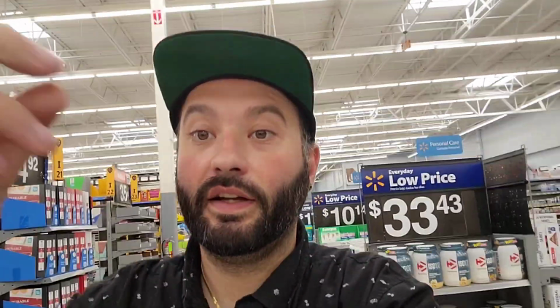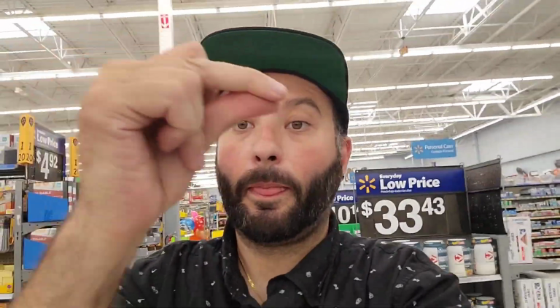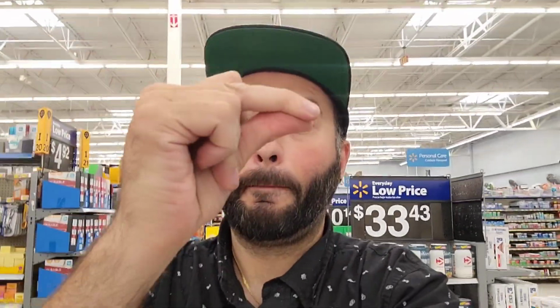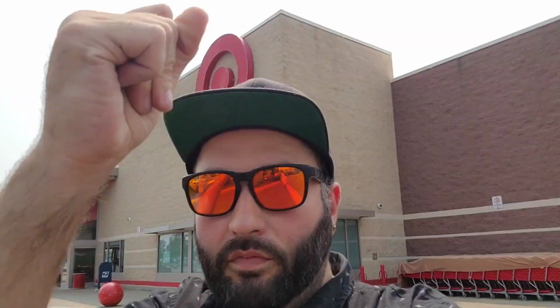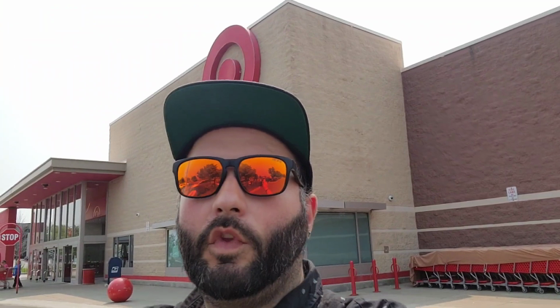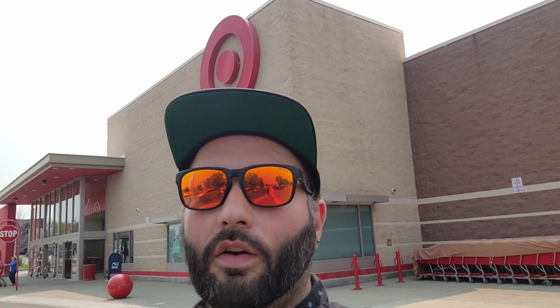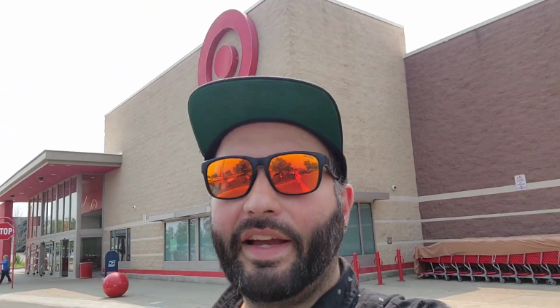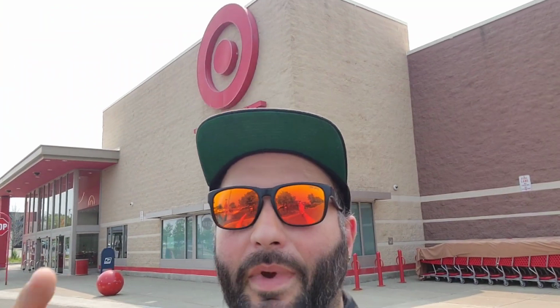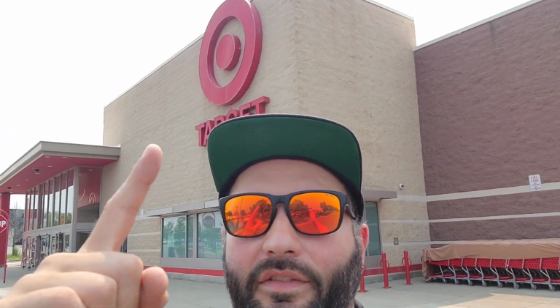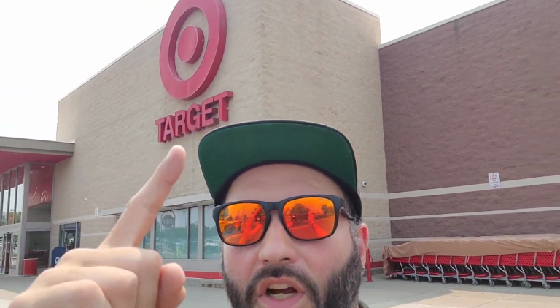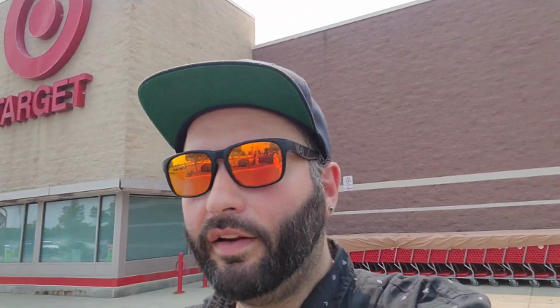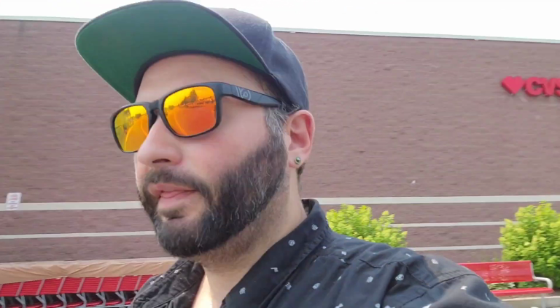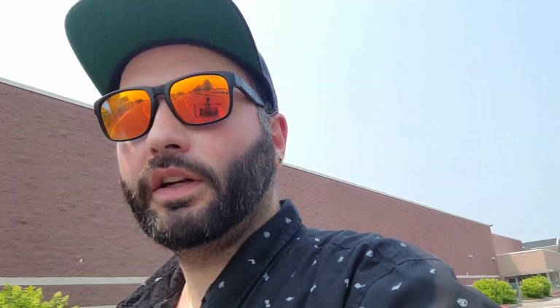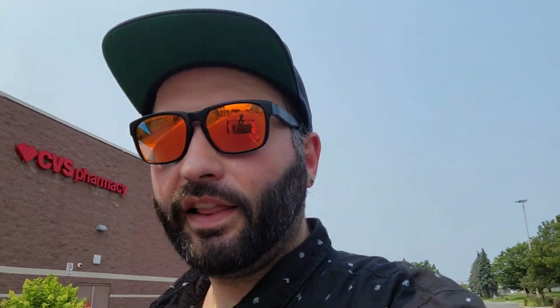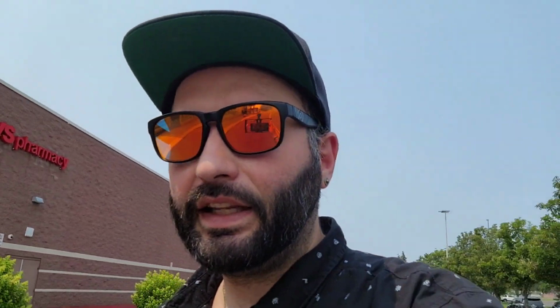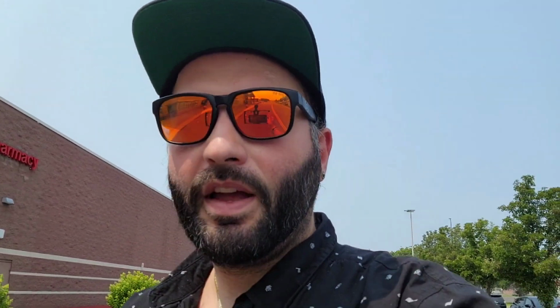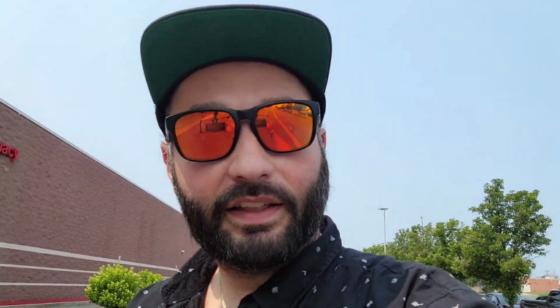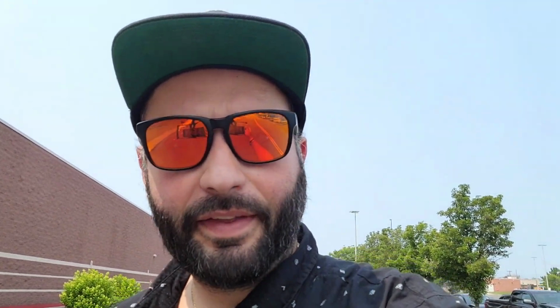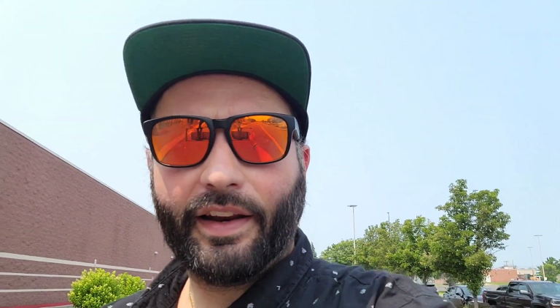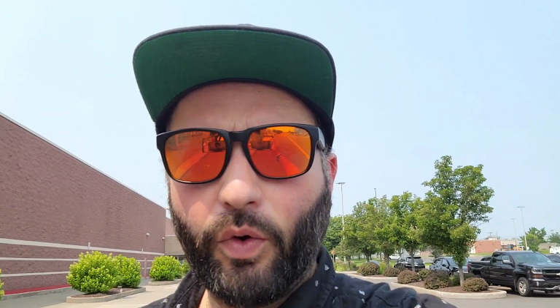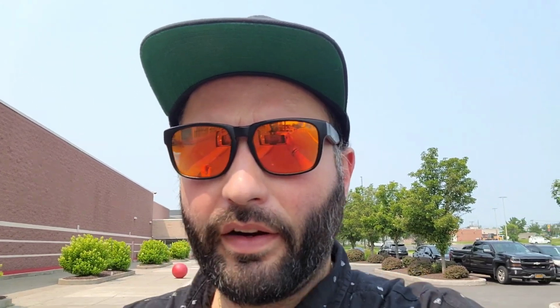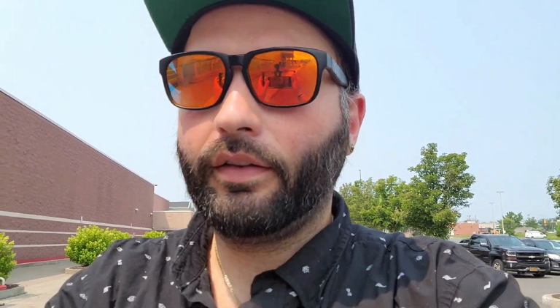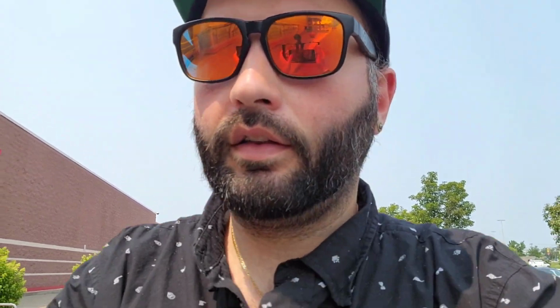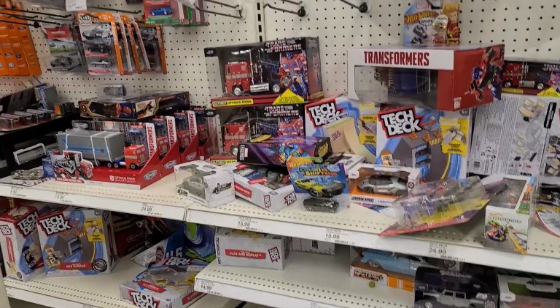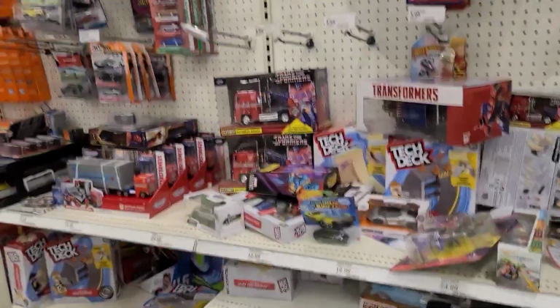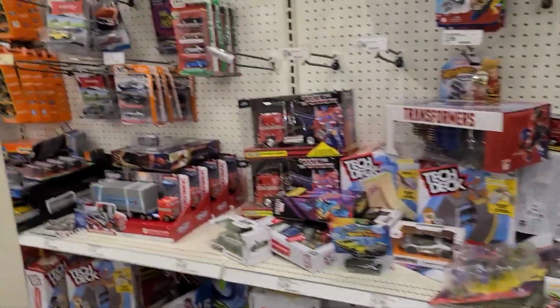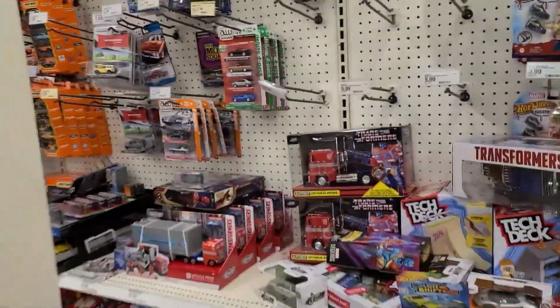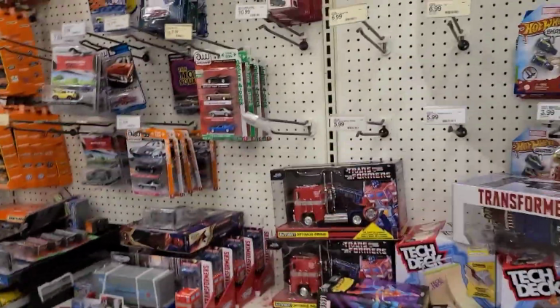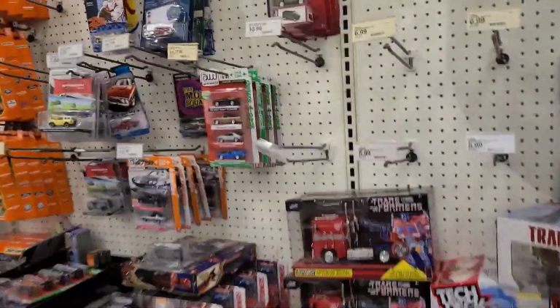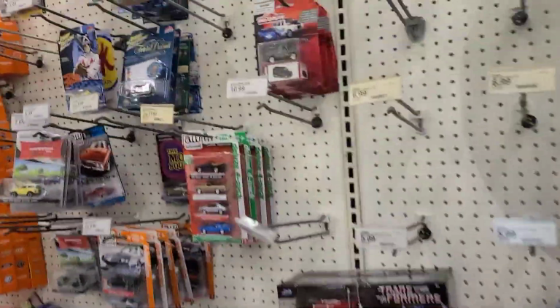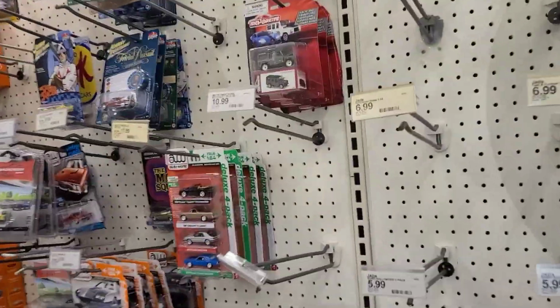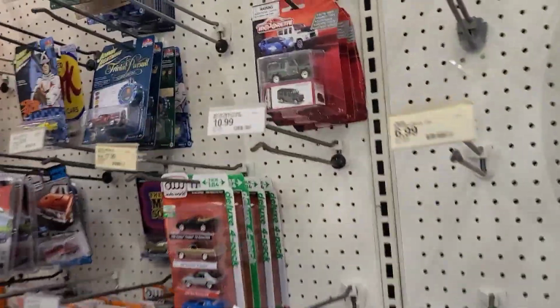We're grabbing these two and we're getting to another Walmart. All right, we made it to Target — this is gonna be our last stop. Let's see if they got anything cool here.